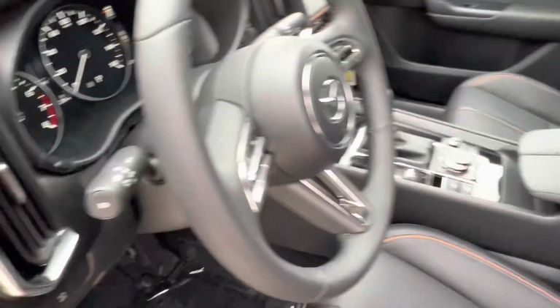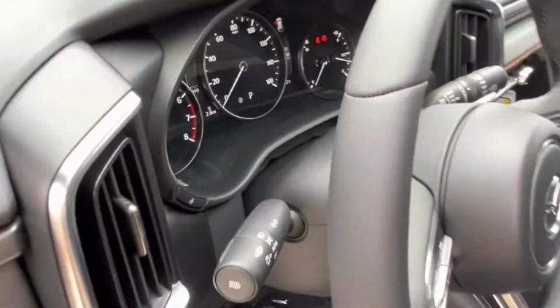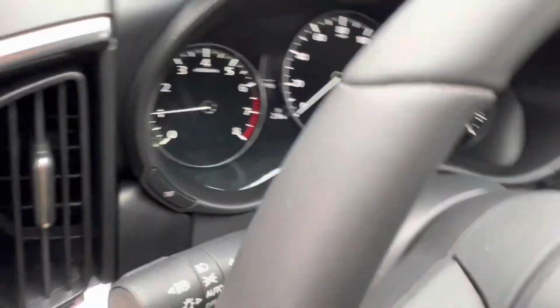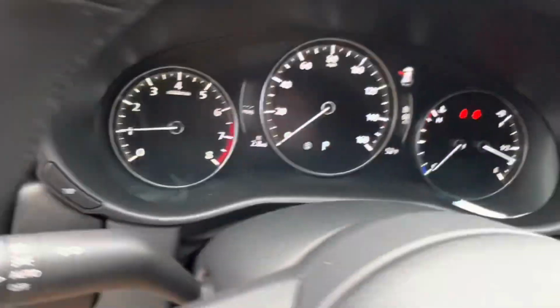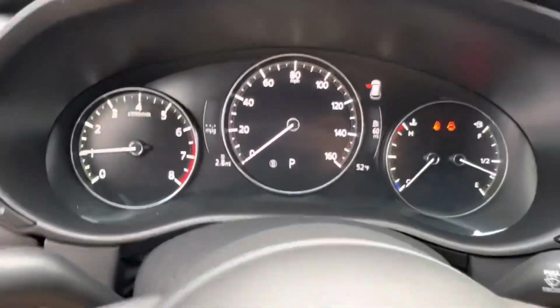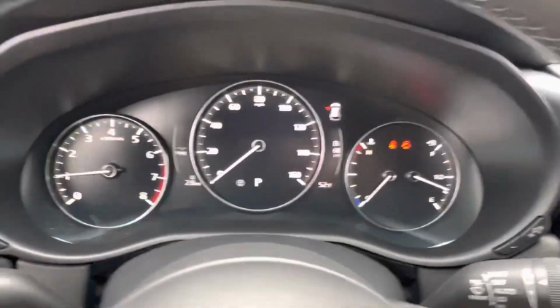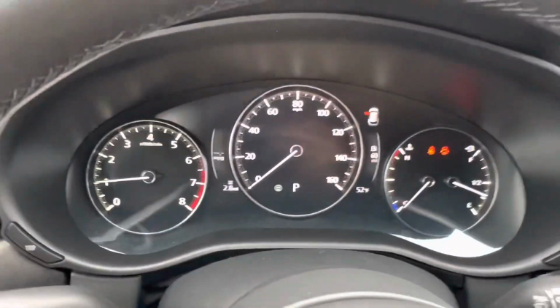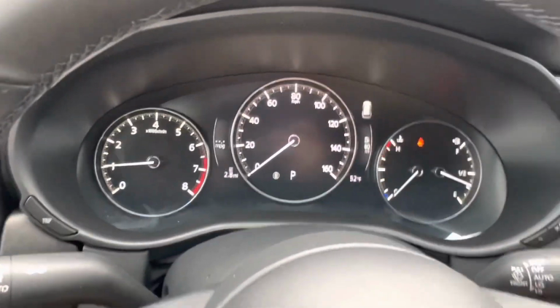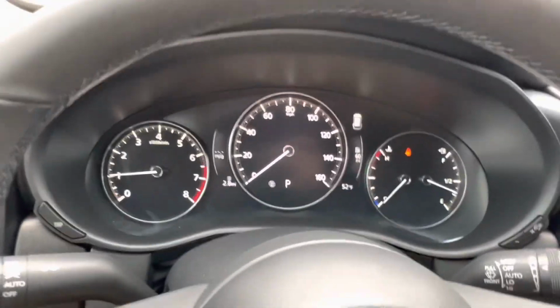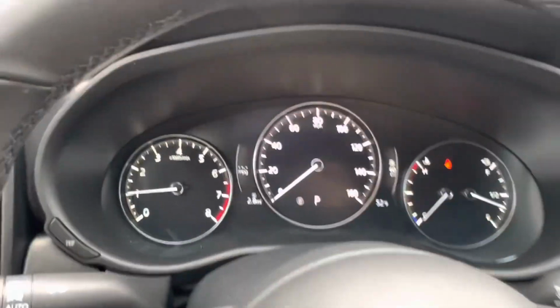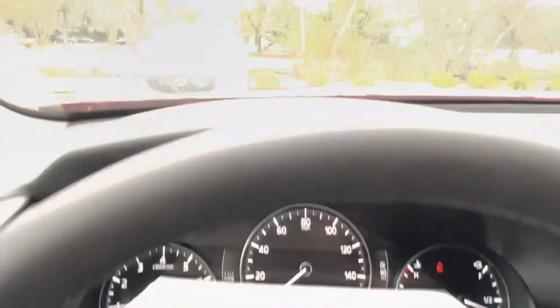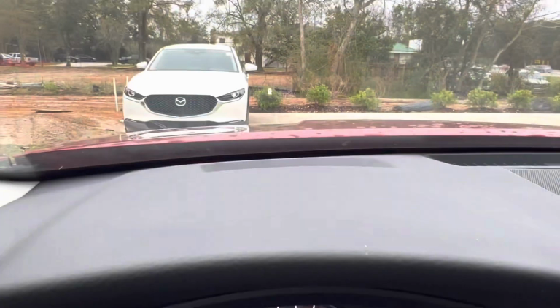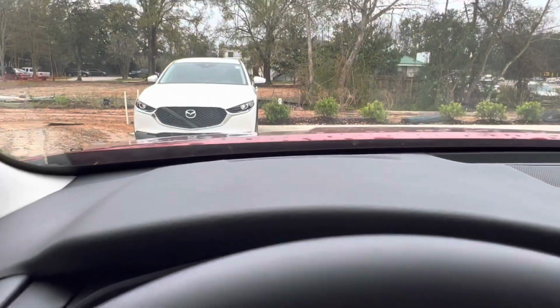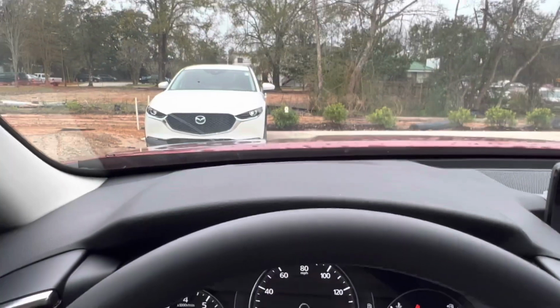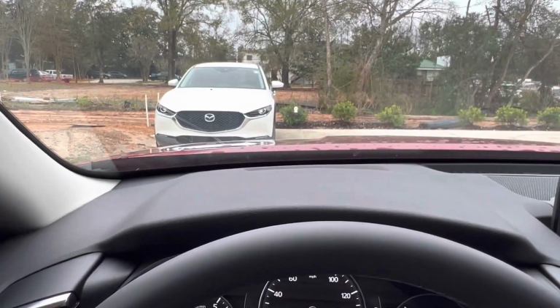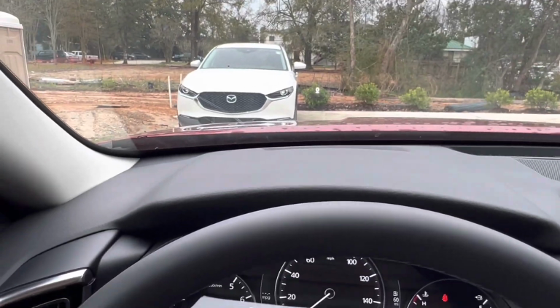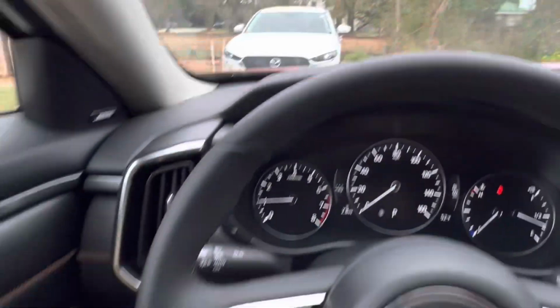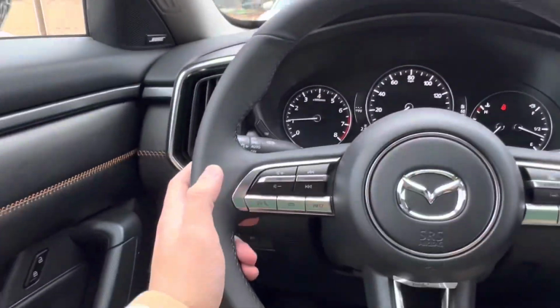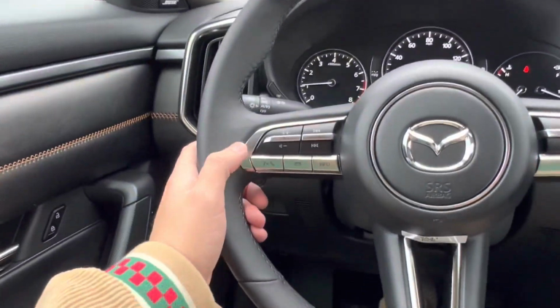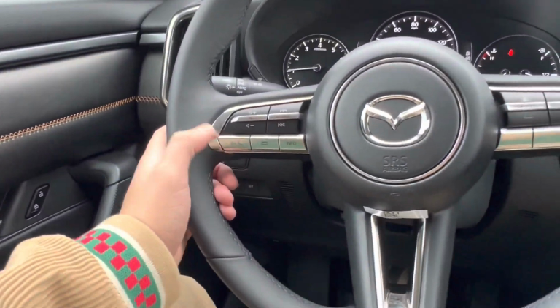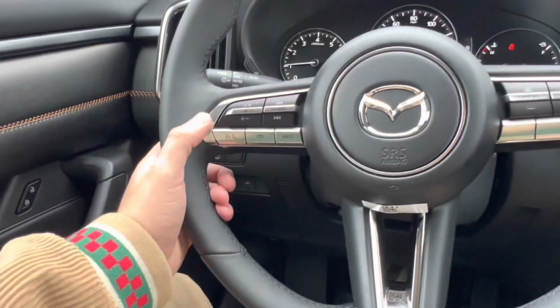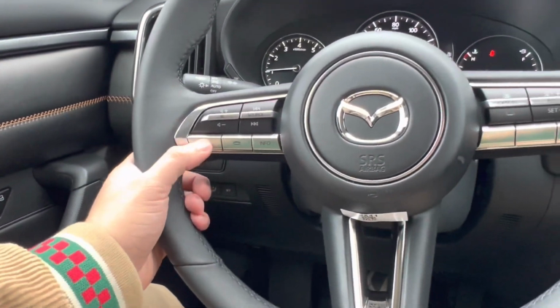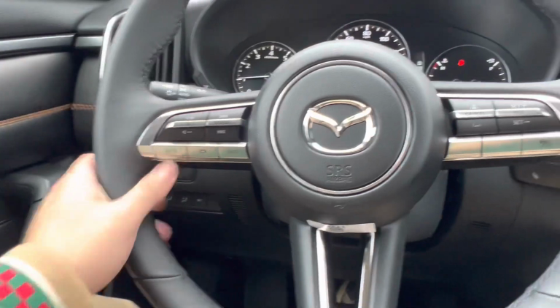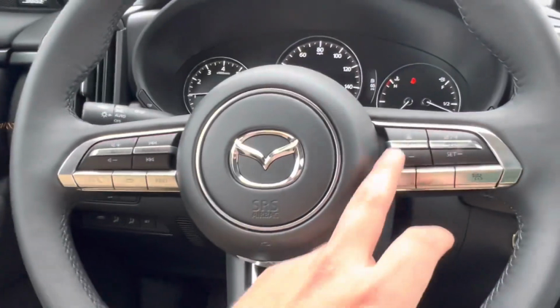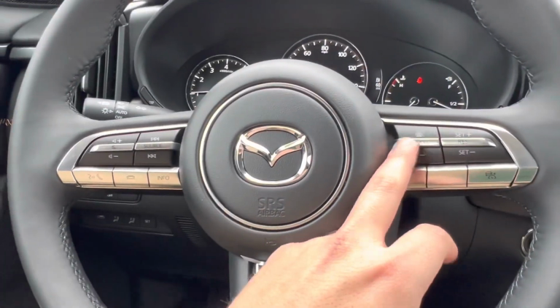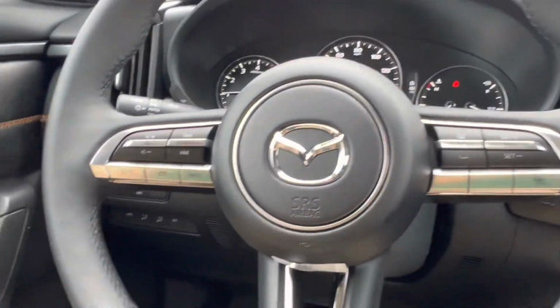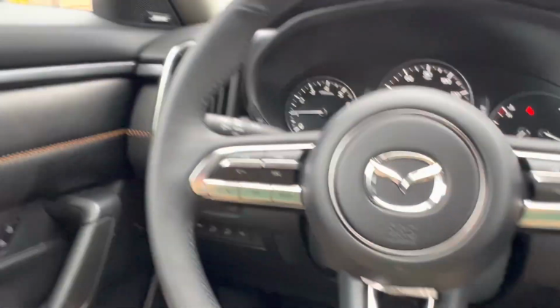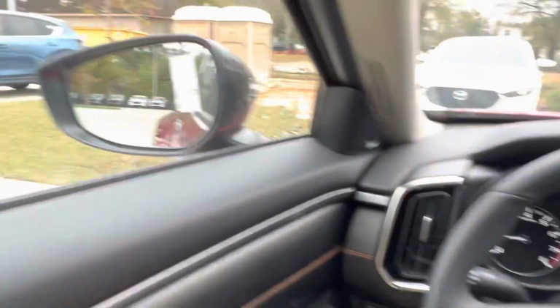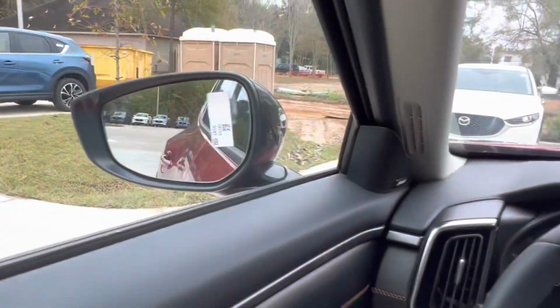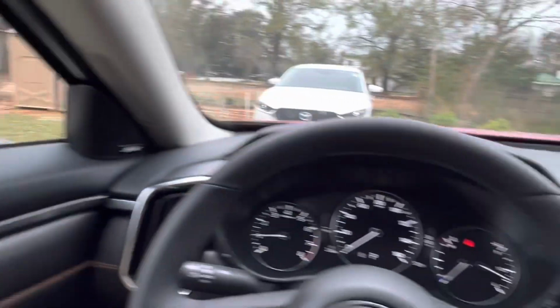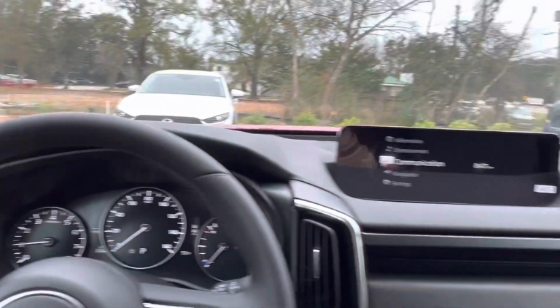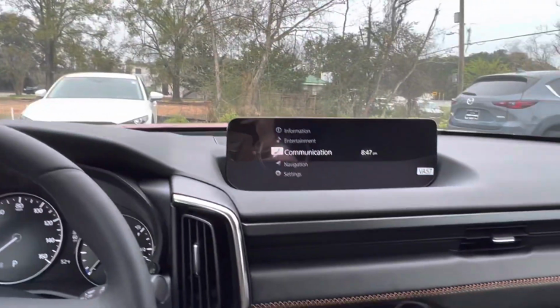Taking a look at the interior, we see we have a digital display located just behind the steering wheel, and on the windshield we have our heads-up display. Looking at the steering wheel itself, we see we have our voice recognition button as well as our radar cruise control button, and the vehicle includes blind spot monitoring standard.